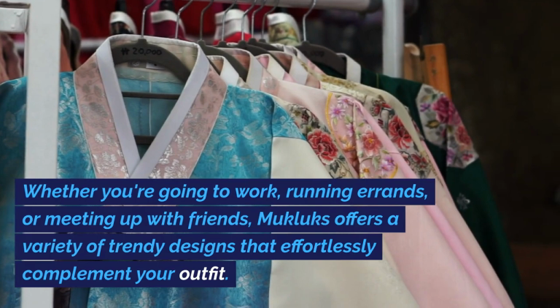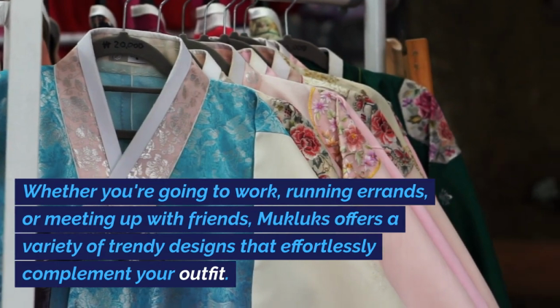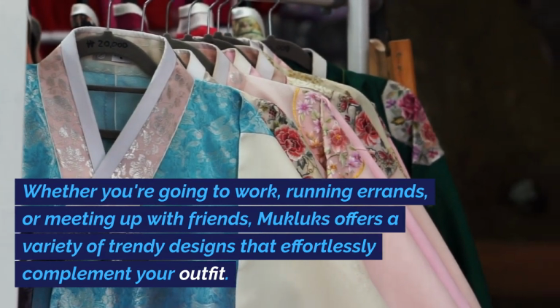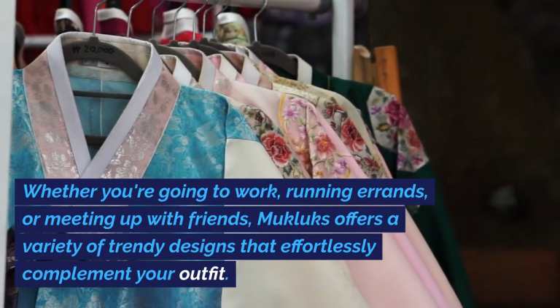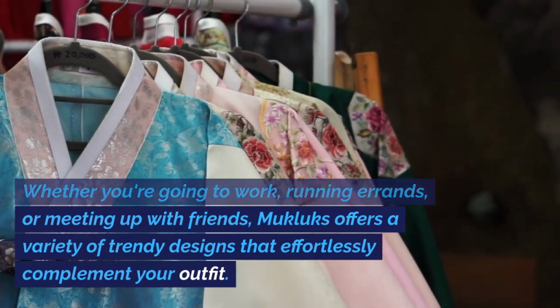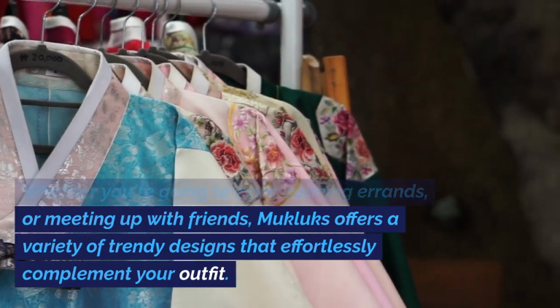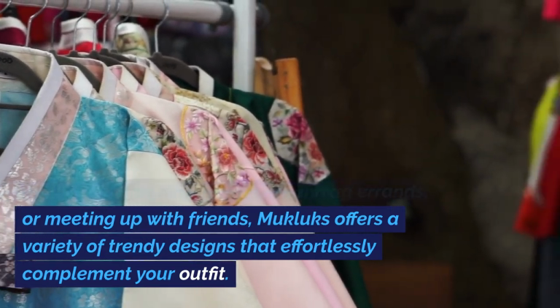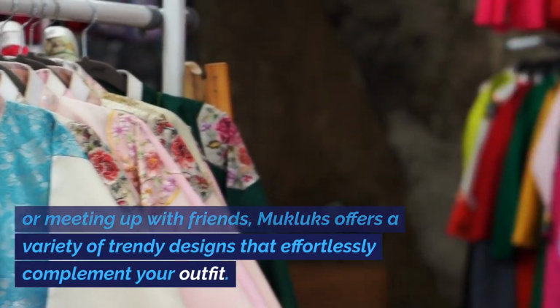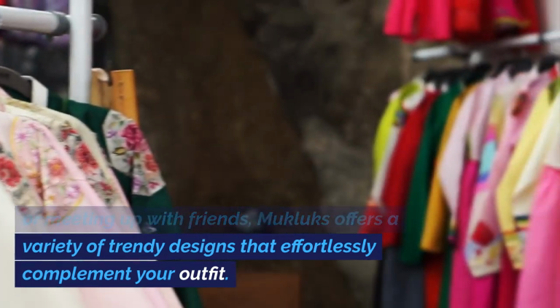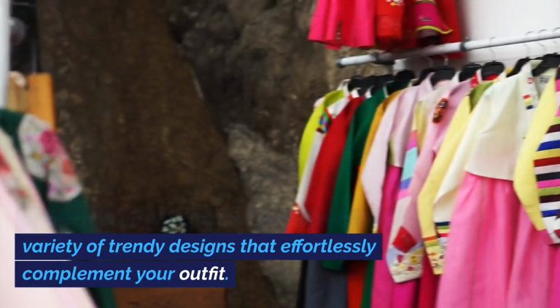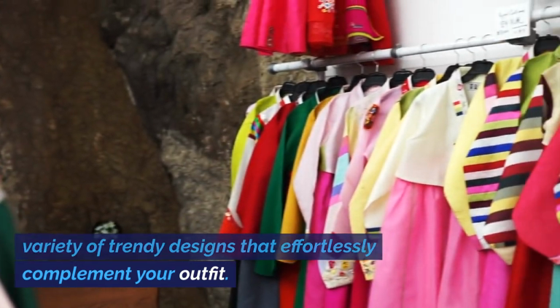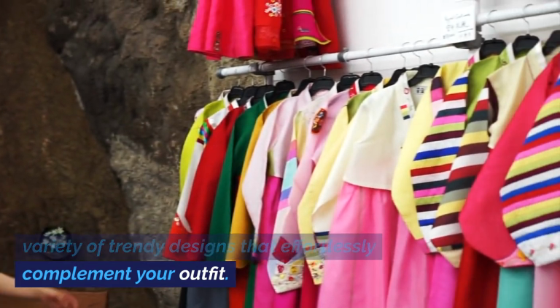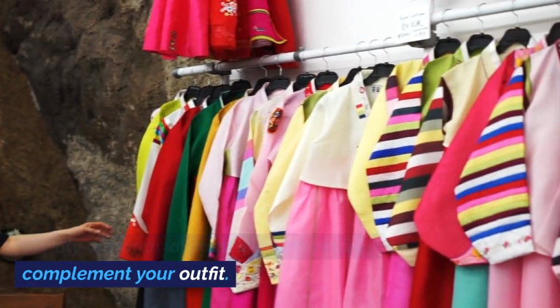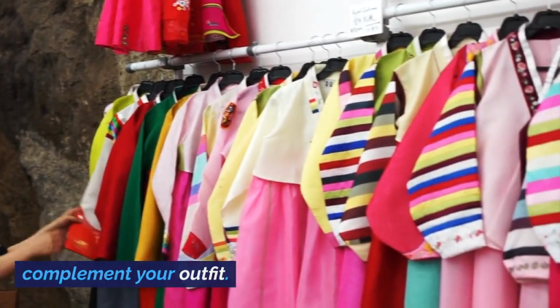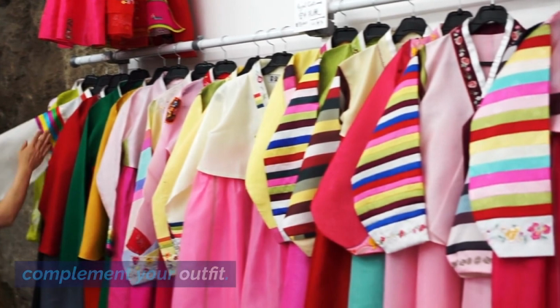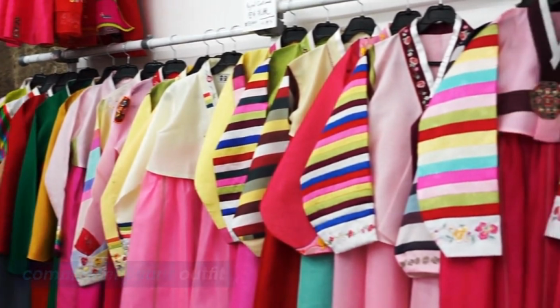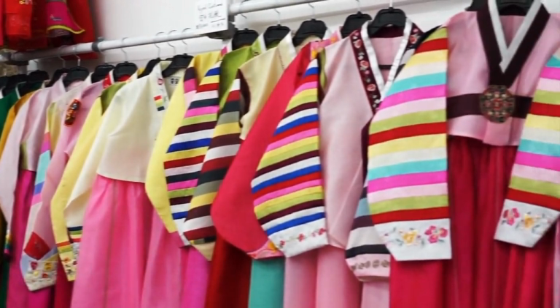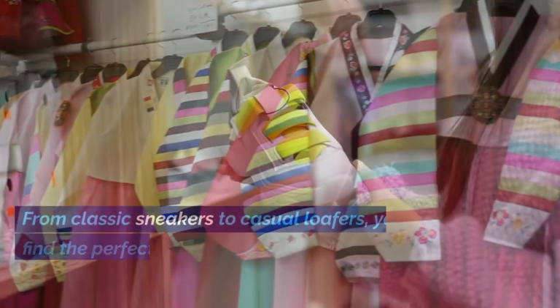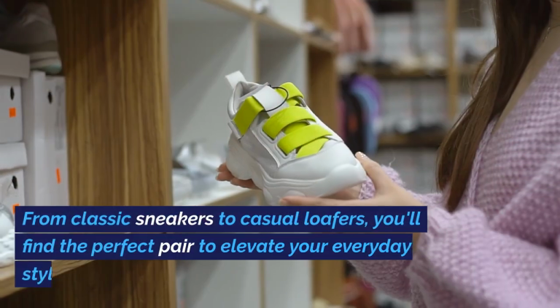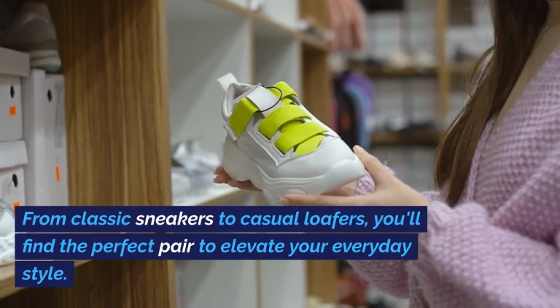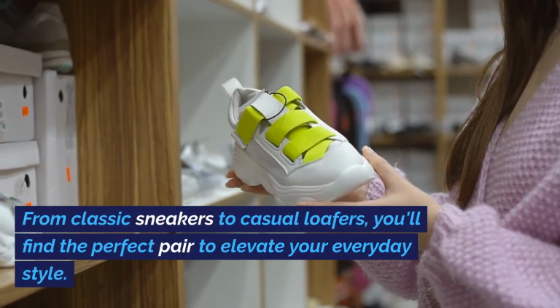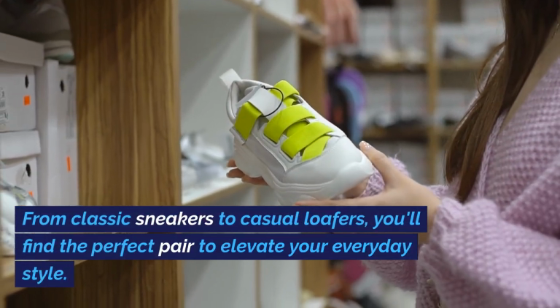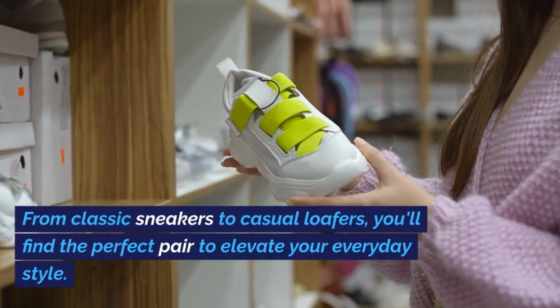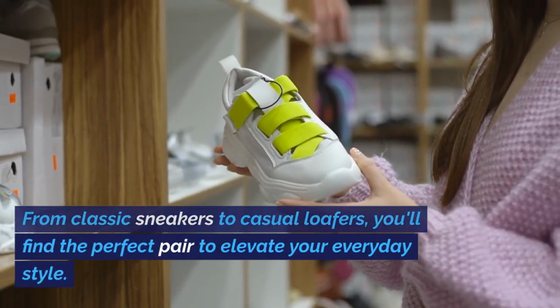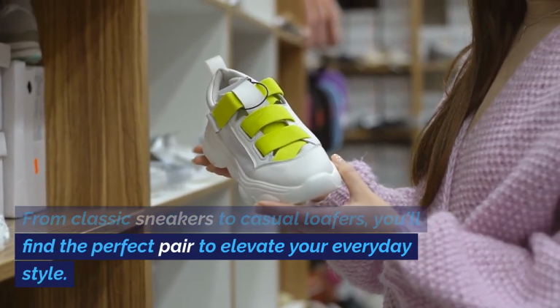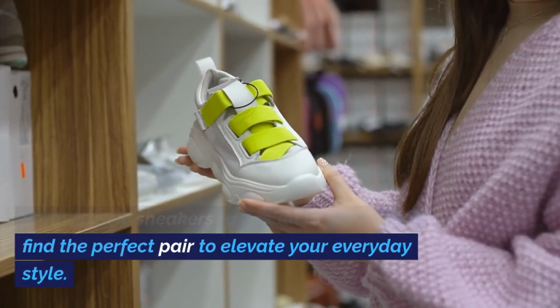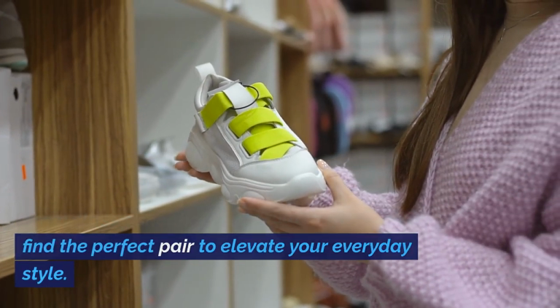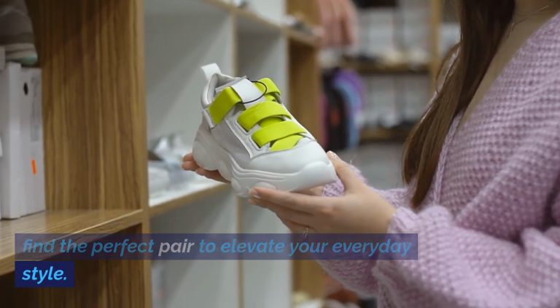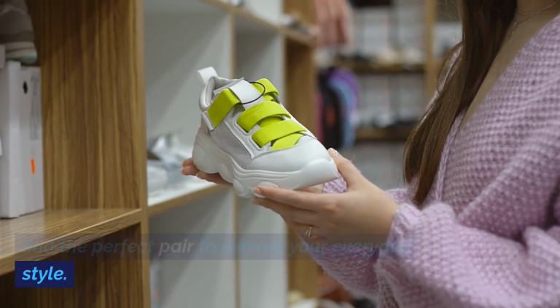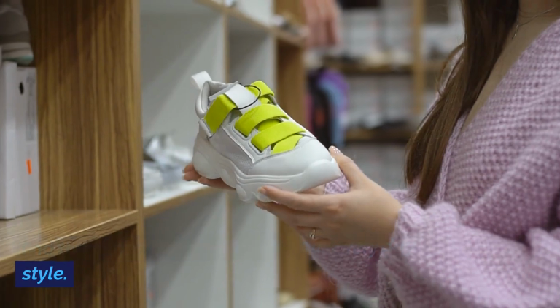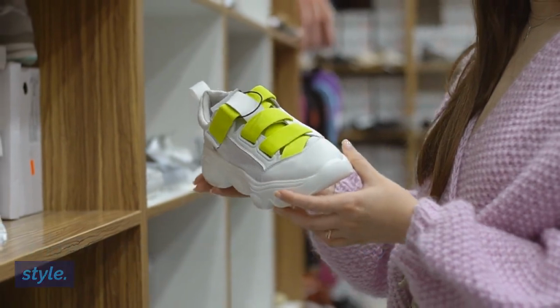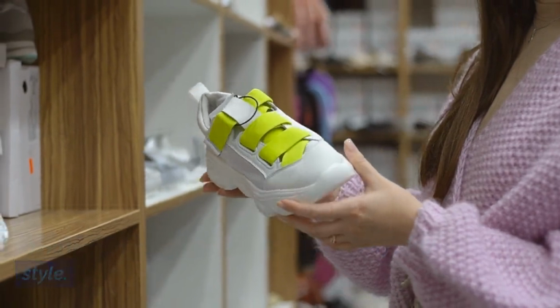or meeting up with friends, Mucklux offers a variety of trendy designs that effortlessly complement your outfit. From classic sneakers to casual loafers, you'll find the perfect pair to elevate your everyday style.